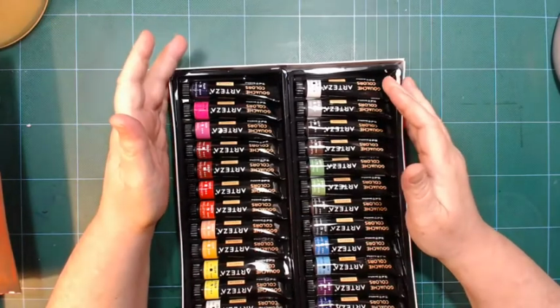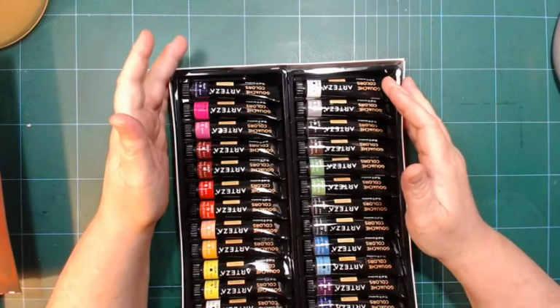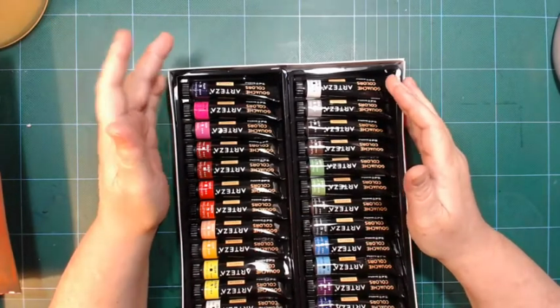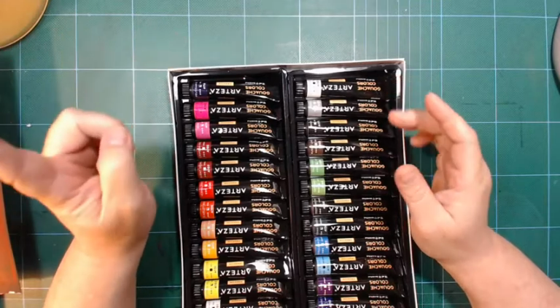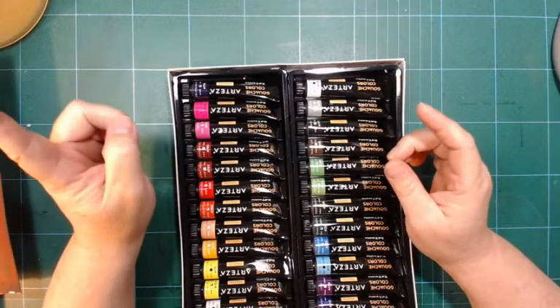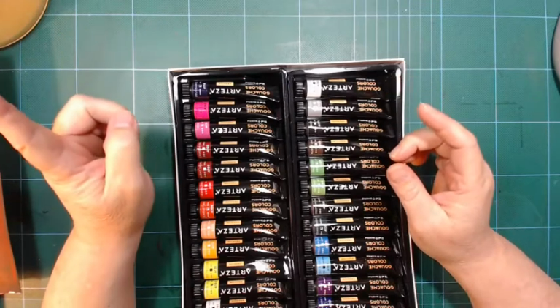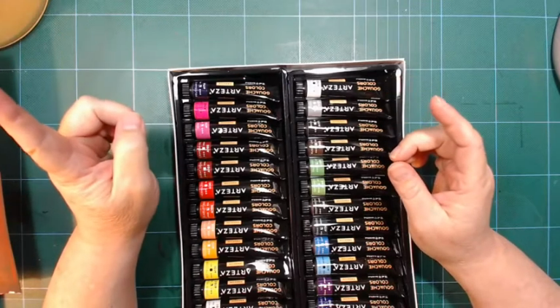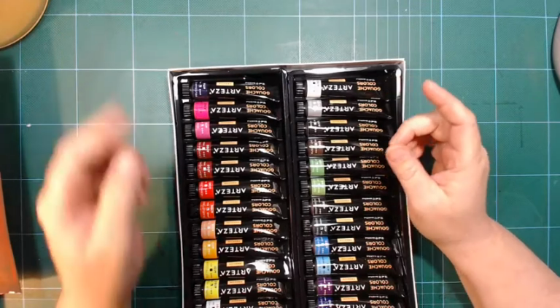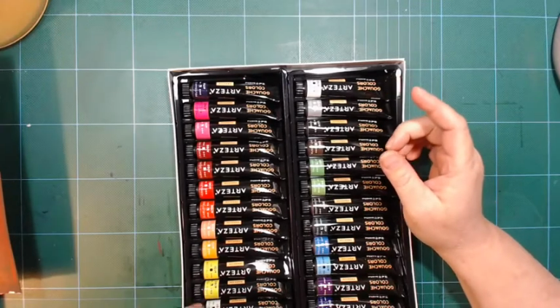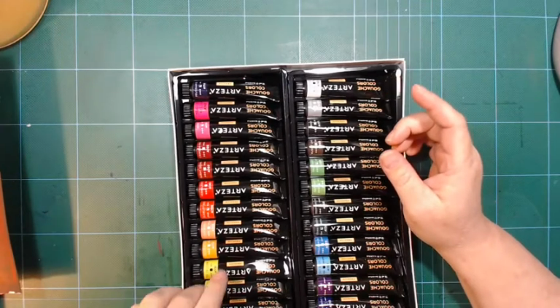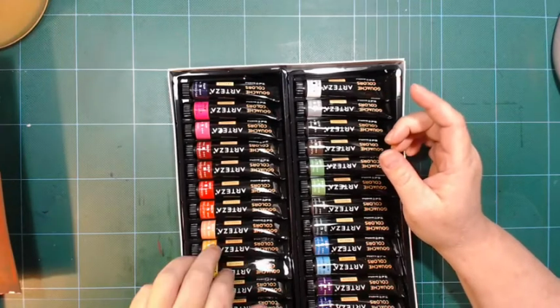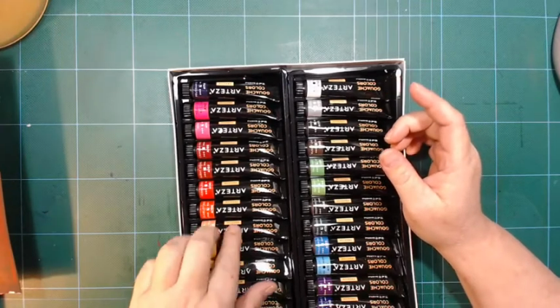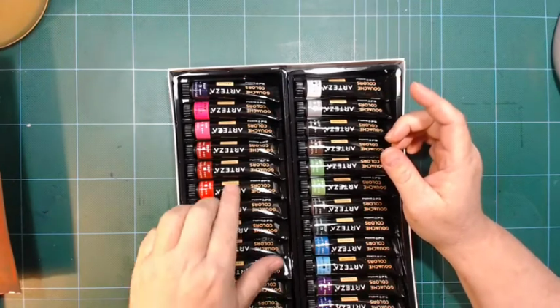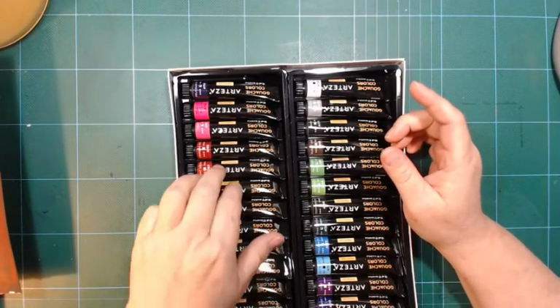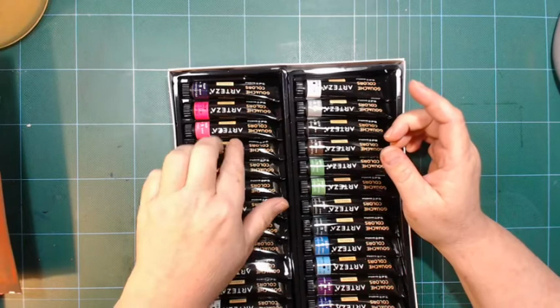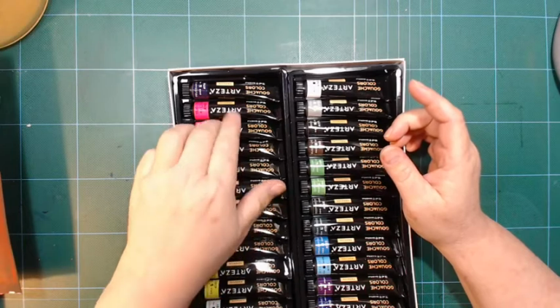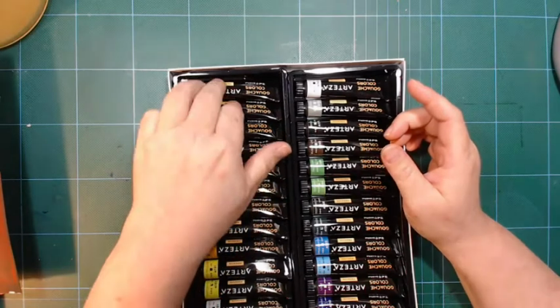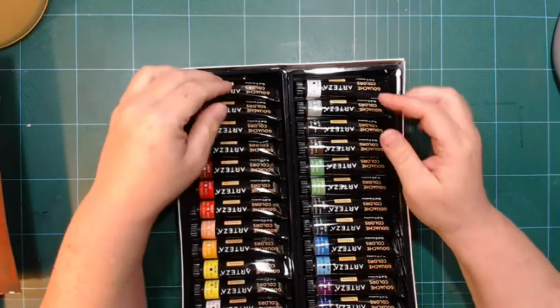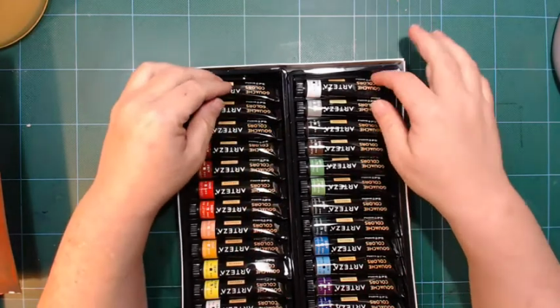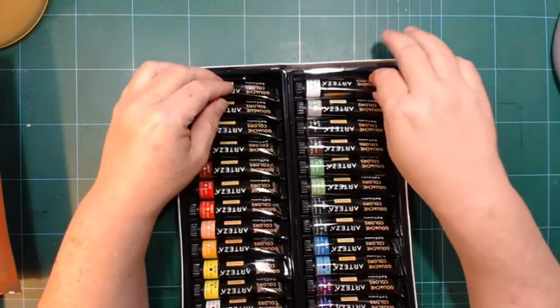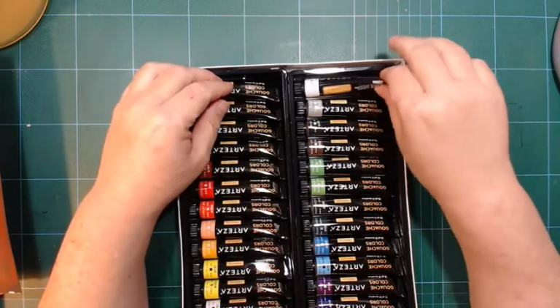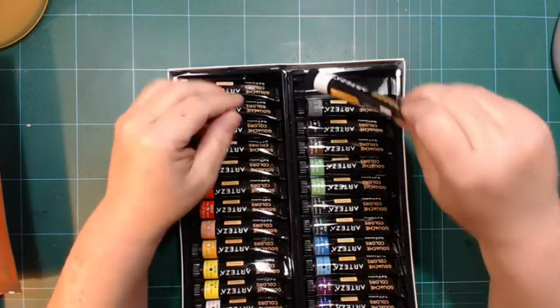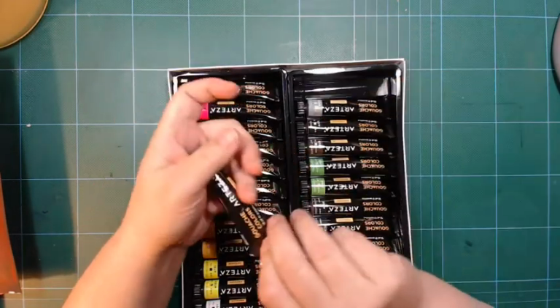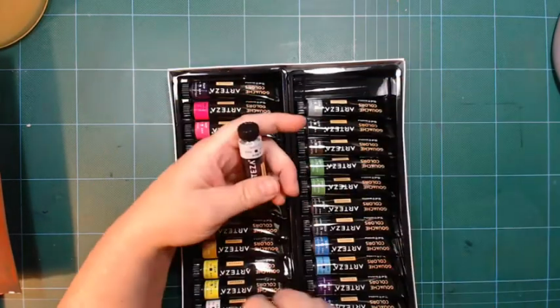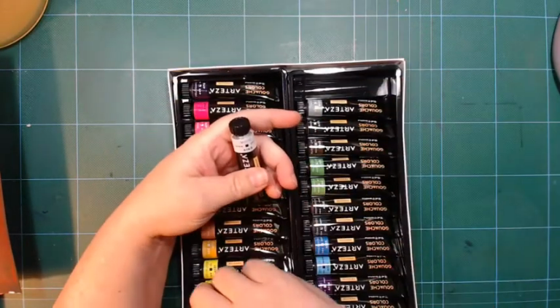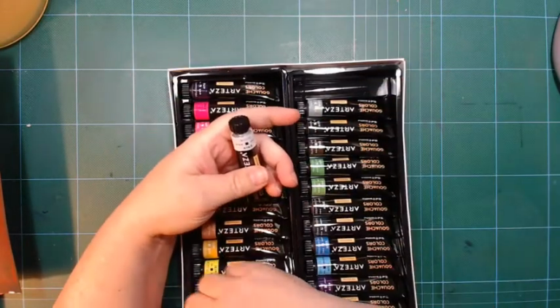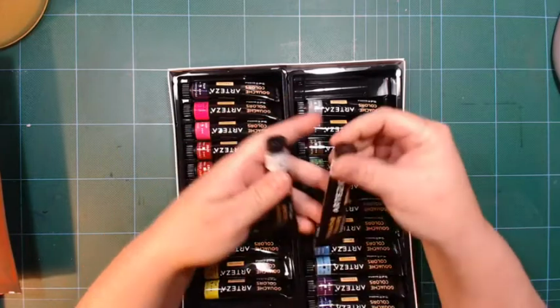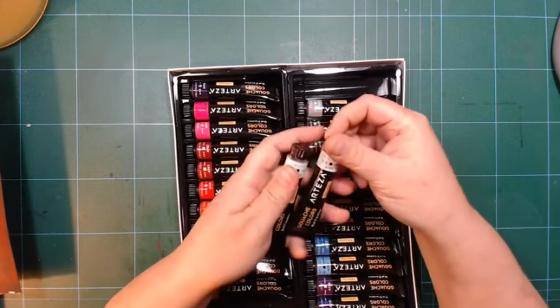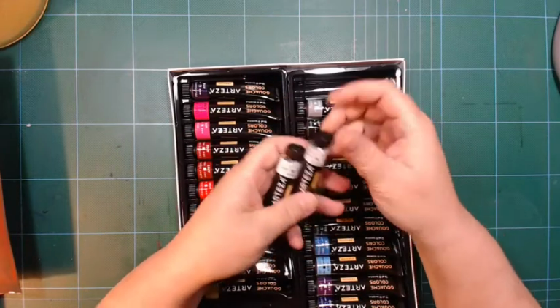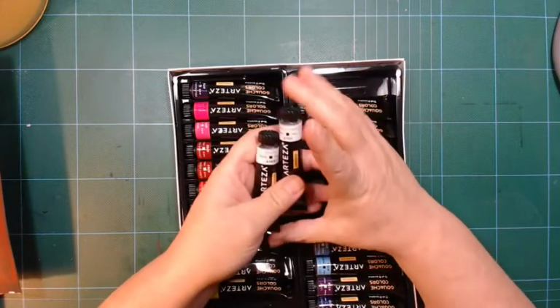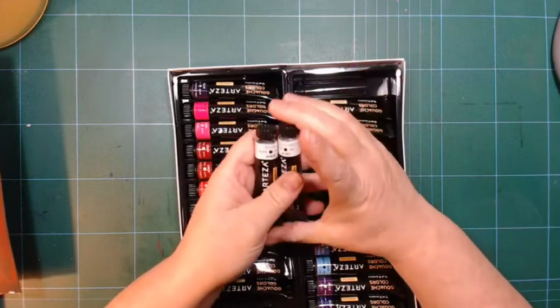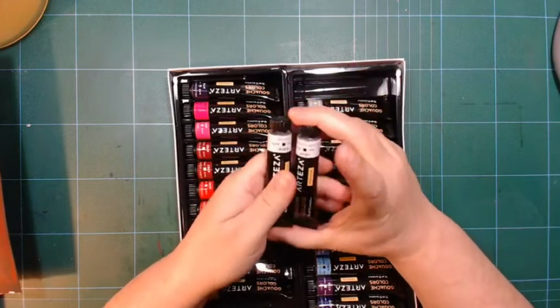It says 24 gouache colors, so let's count: 1, 2, 3, 4, 5, 6, 7, 8, 9, 10, 11, 12. That's a little bit of a stretch, because there are two whites in here, but they are two different ones.